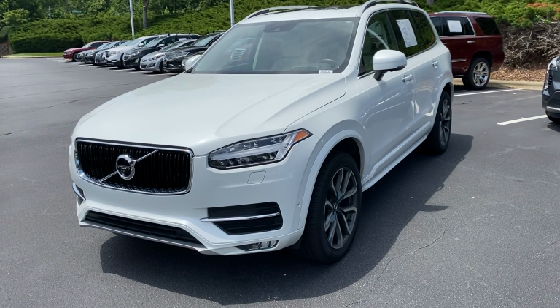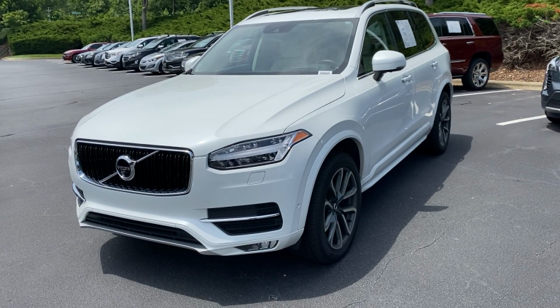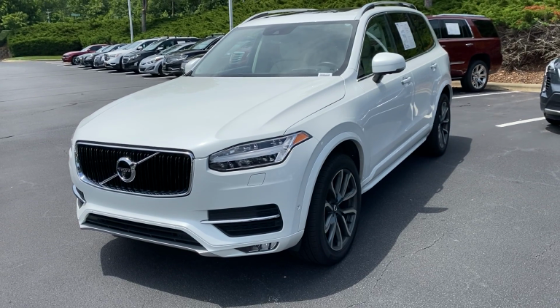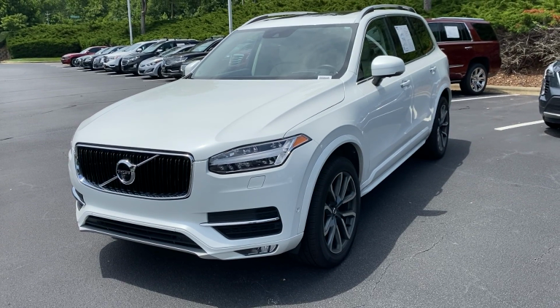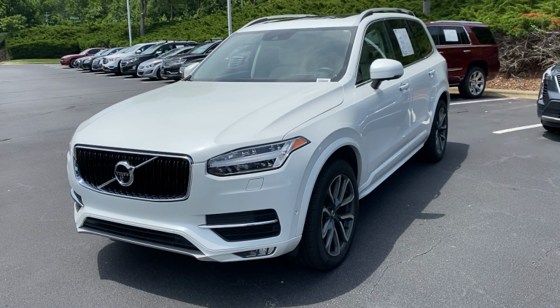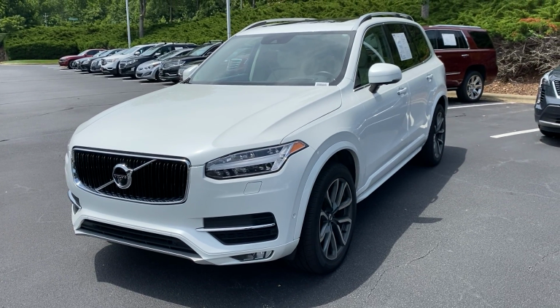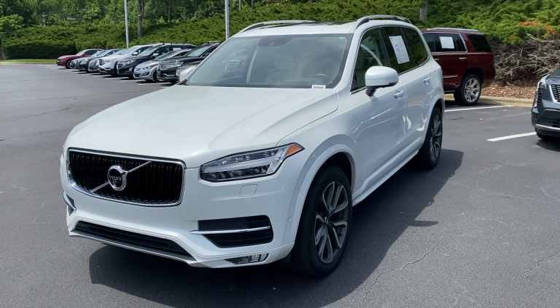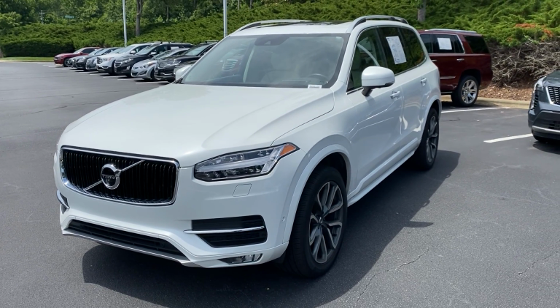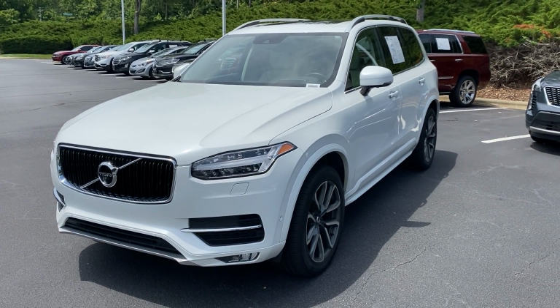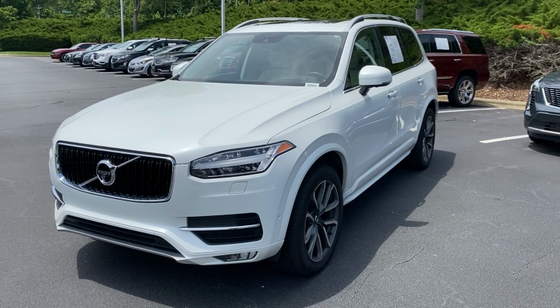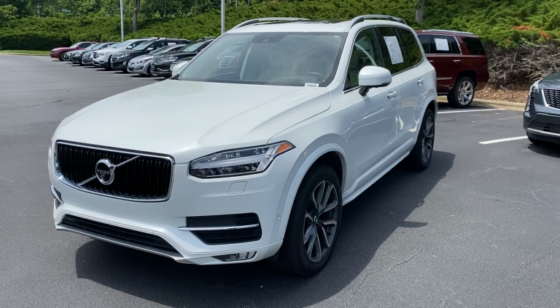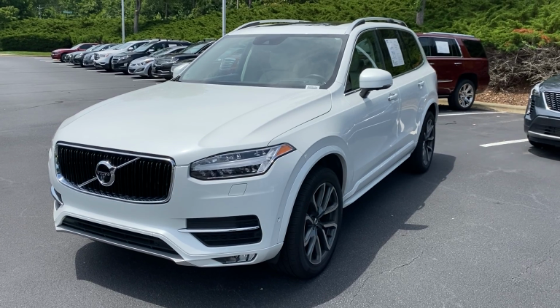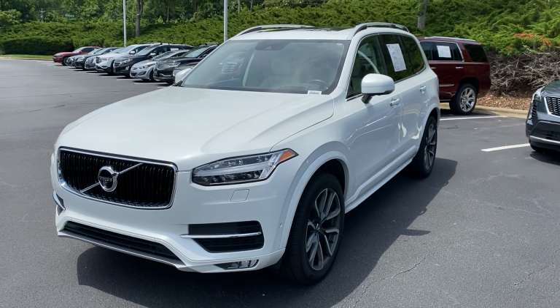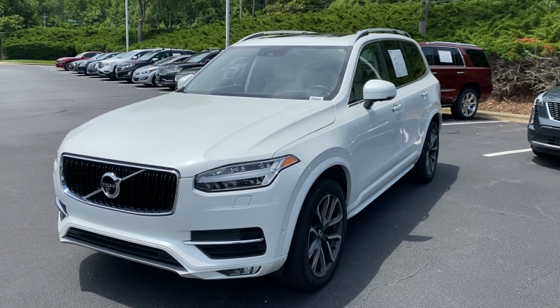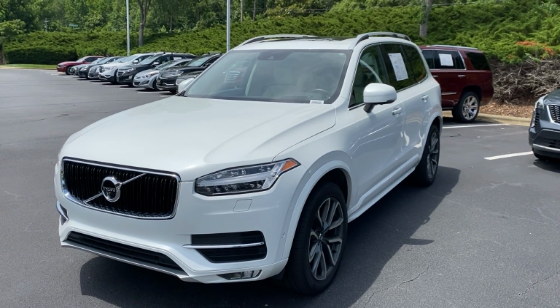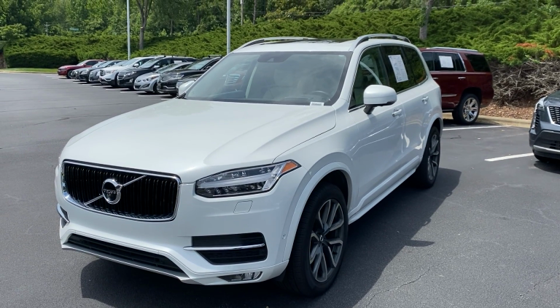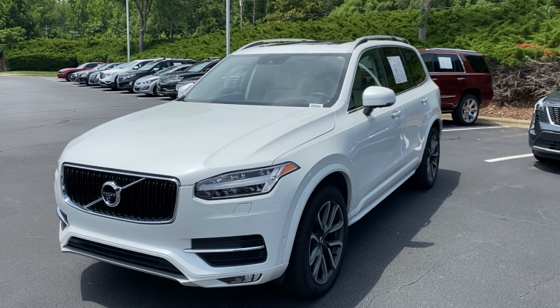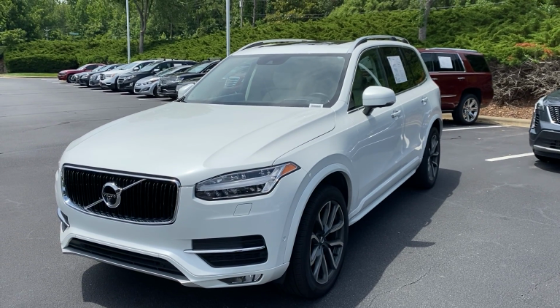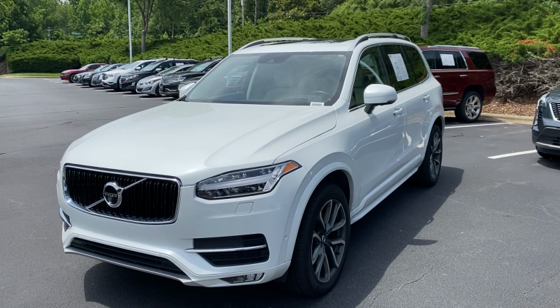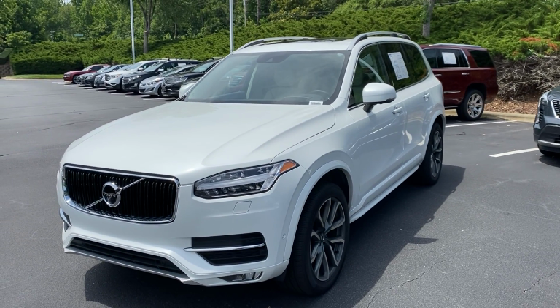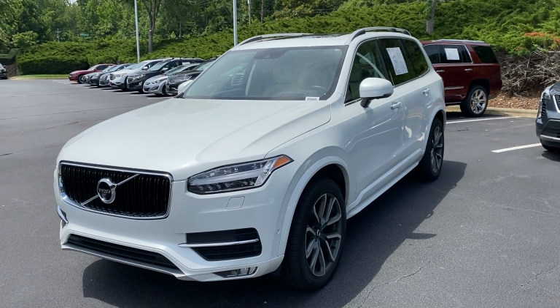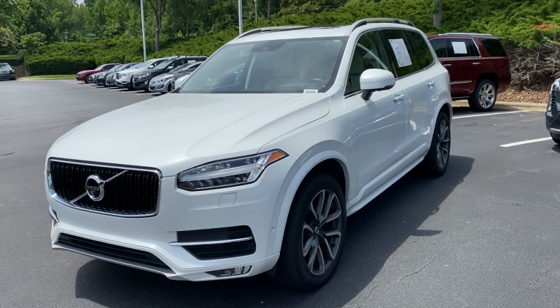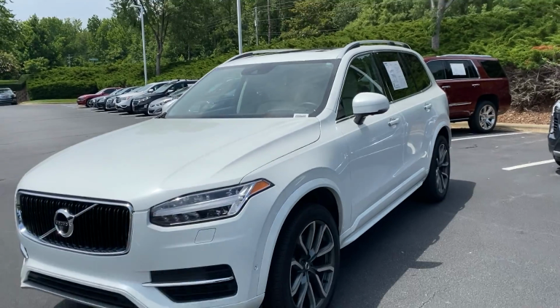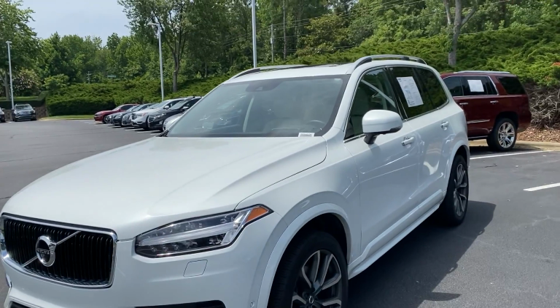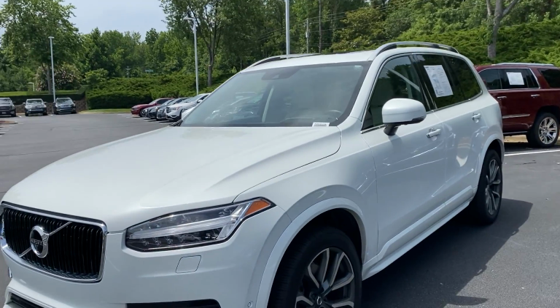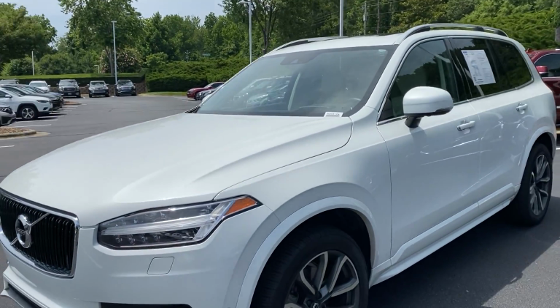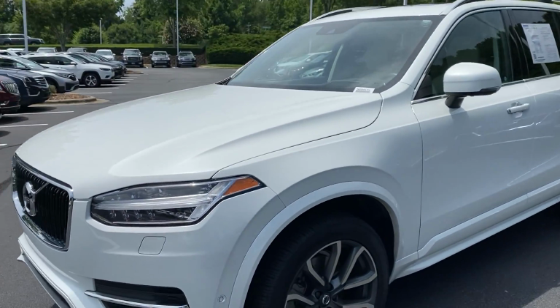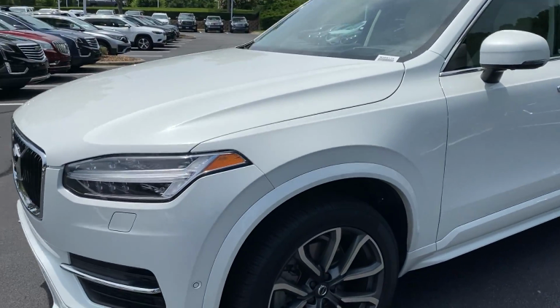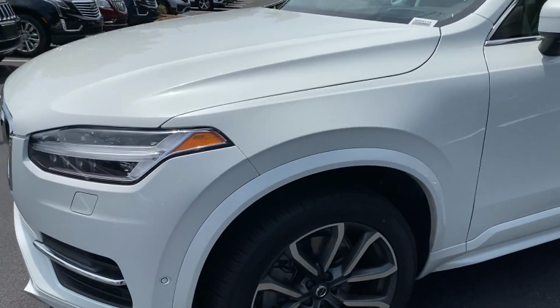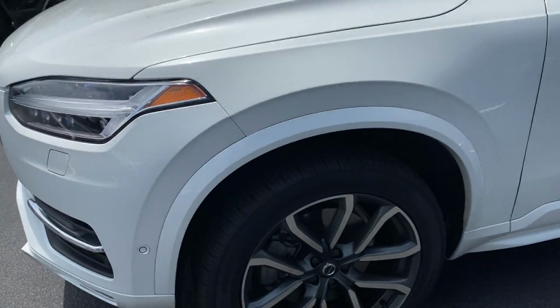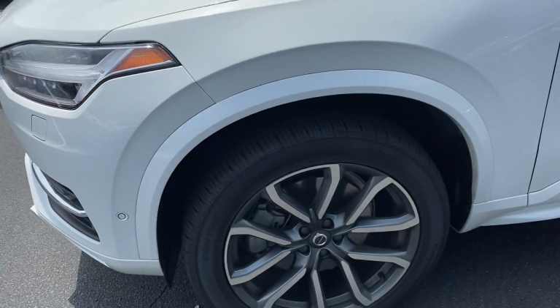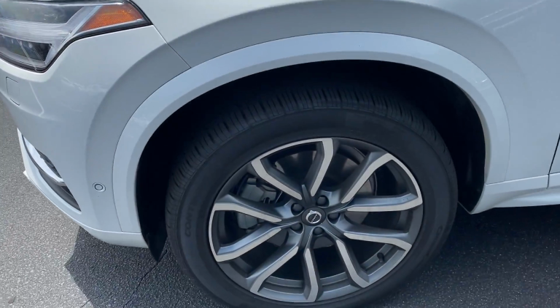Hello and thank you for your interest in this 2019 Volvo XC90 here at Hendrick Buick GMC Cadillac. We're at the top of the hill in the back of the Cary Auto Mall. I'll get you a walk around to this car.